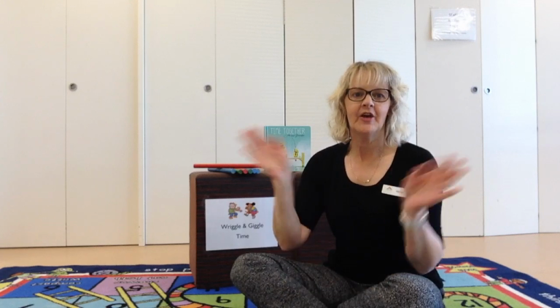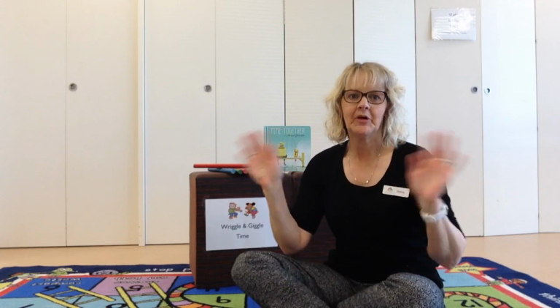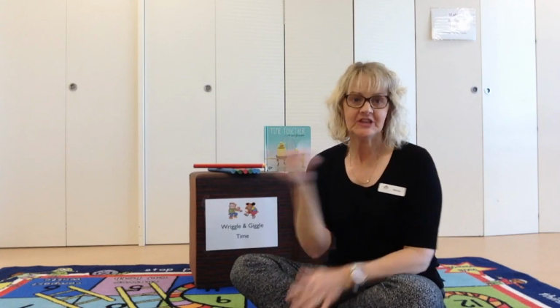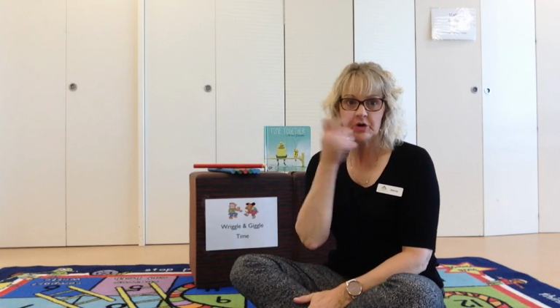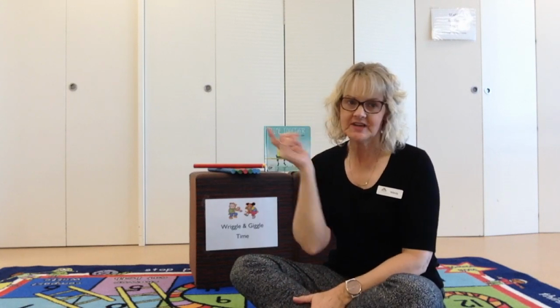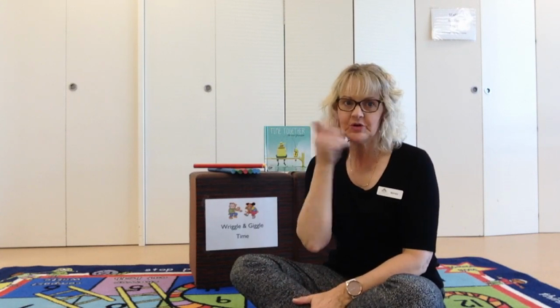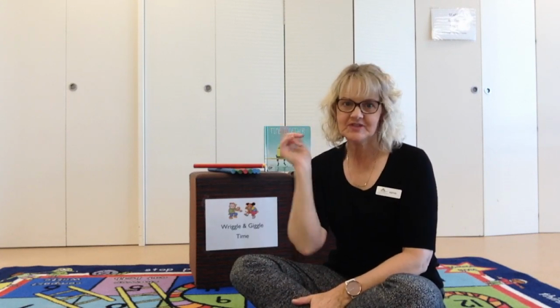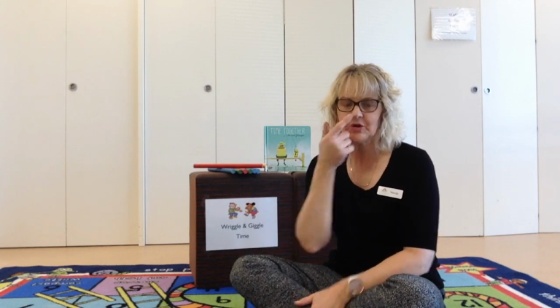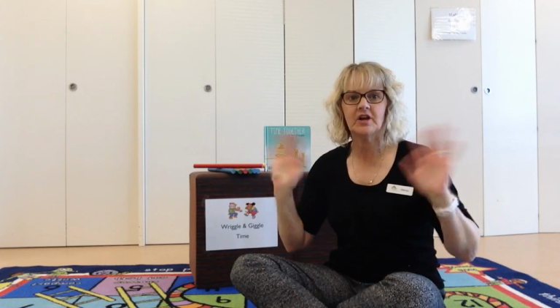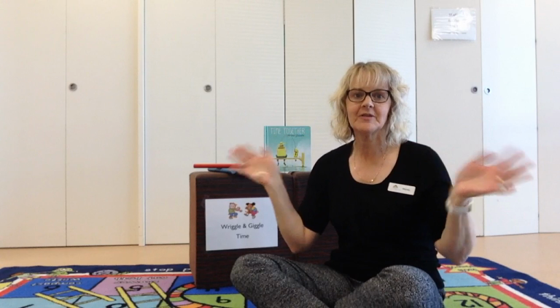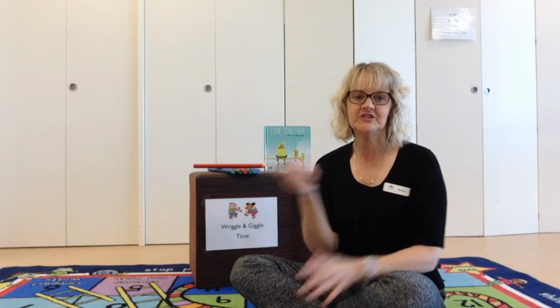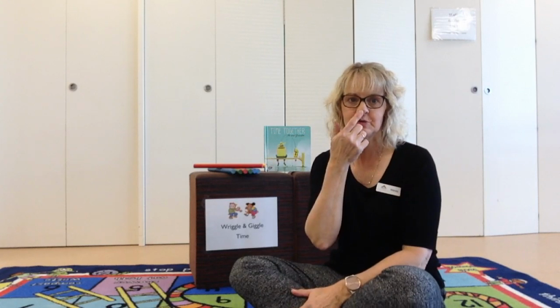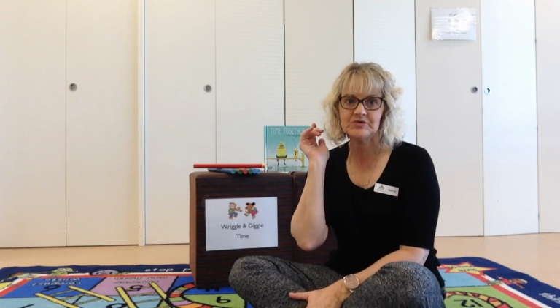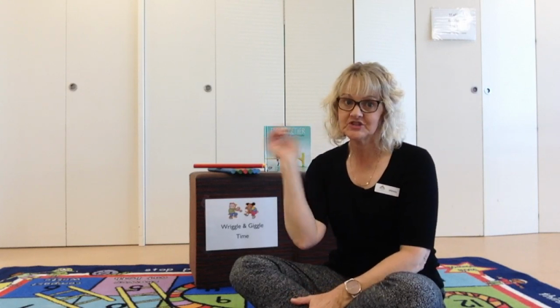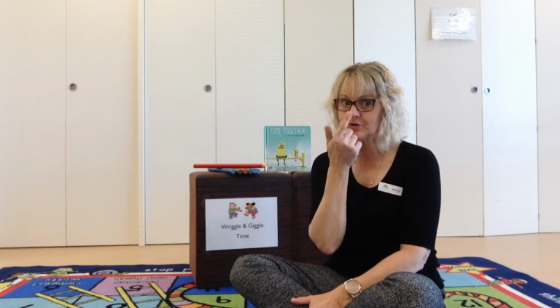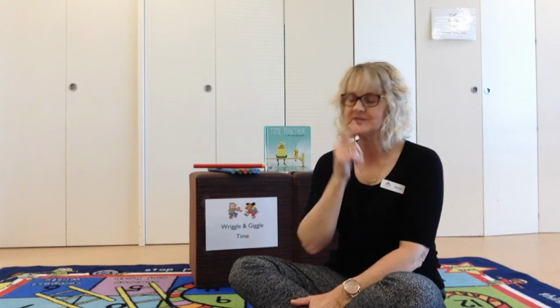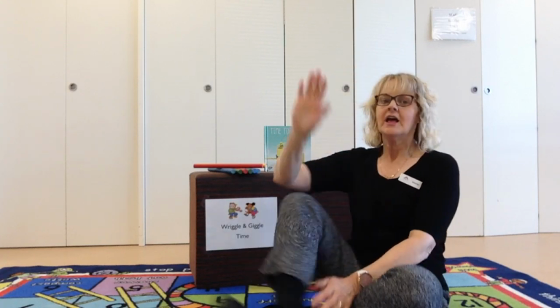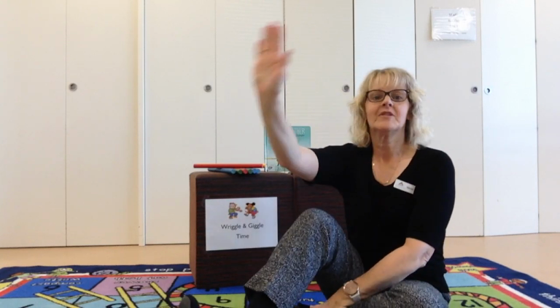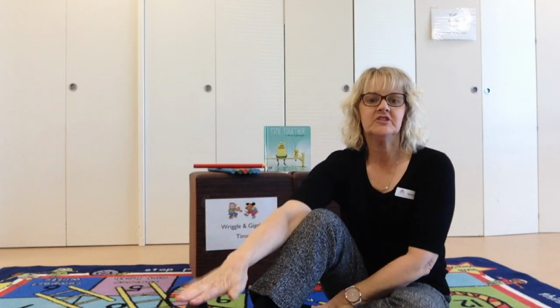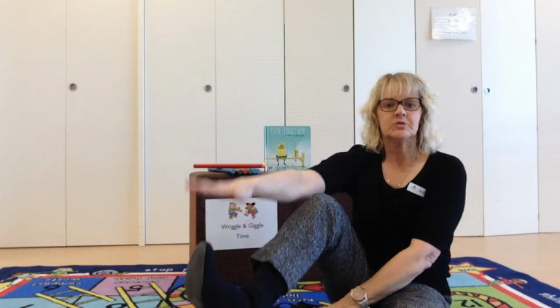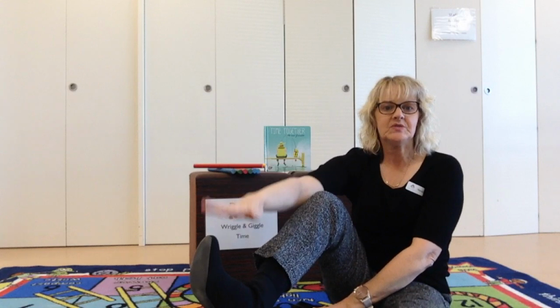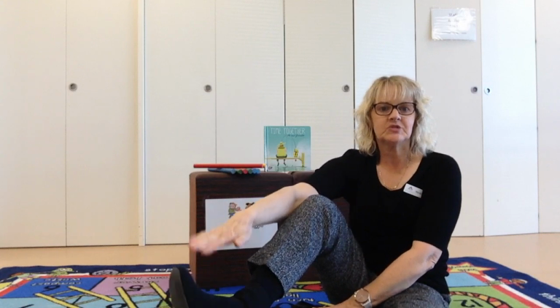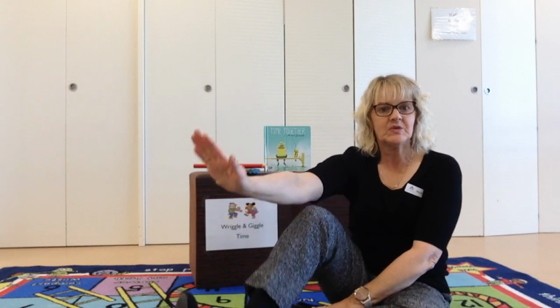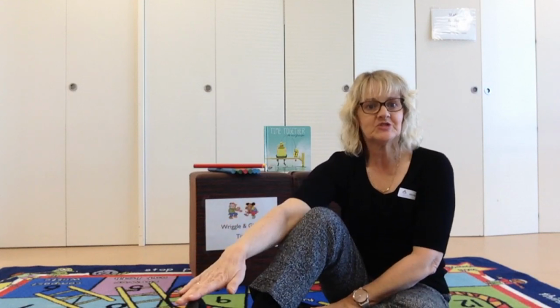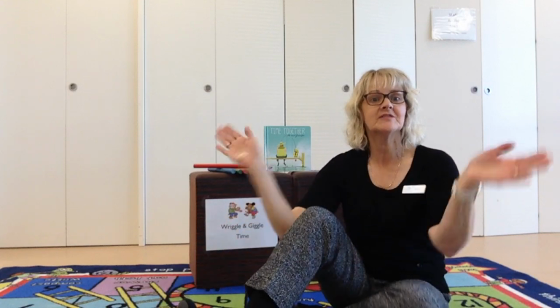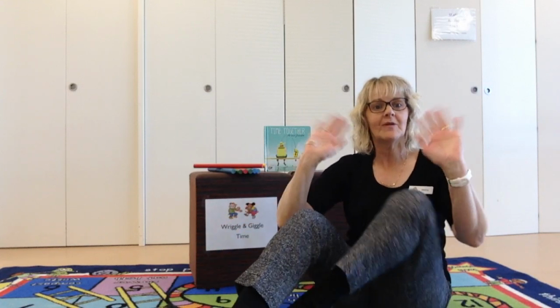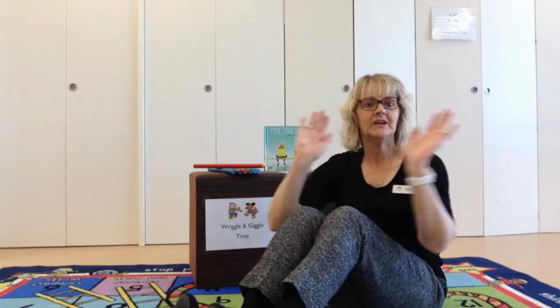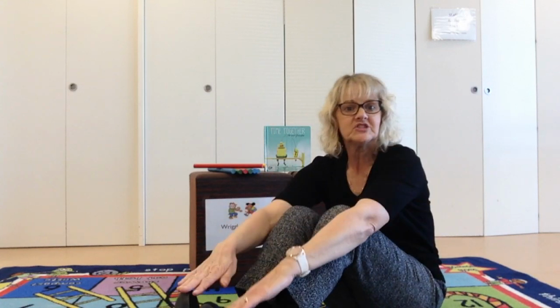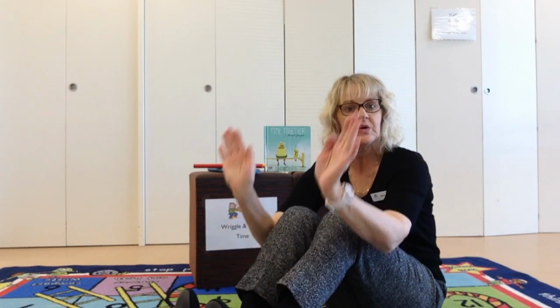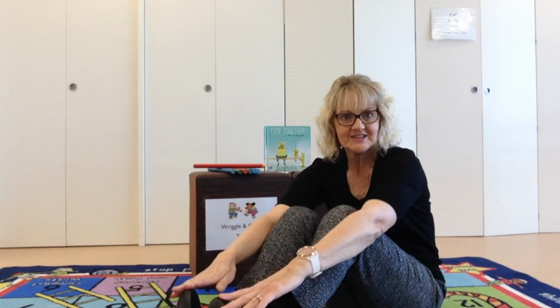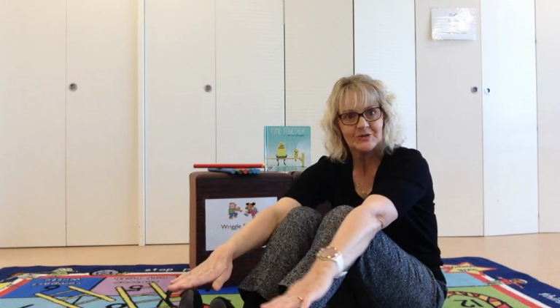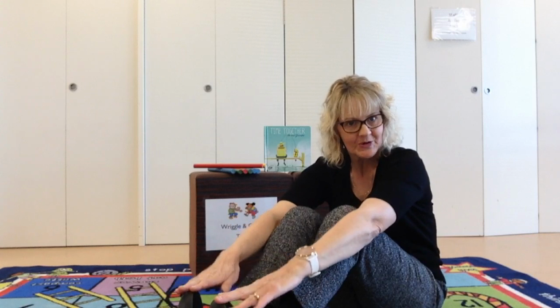Hello everybody, can you touch your nose, touch your nose, touch your nose. Hello everybody, can you touch your nose, touch your nose. Hello everybody, can you touch your toes, touch your toes, touch your toes. Hello everybody, can you touch your toes, touch your toes.